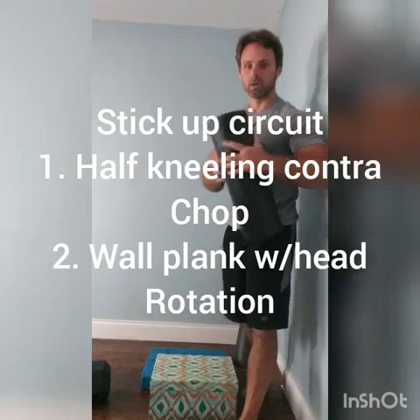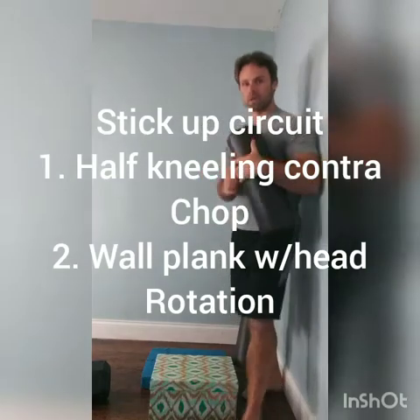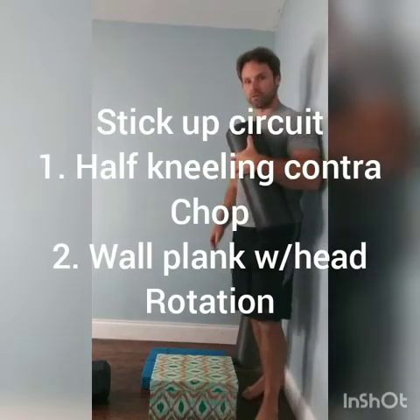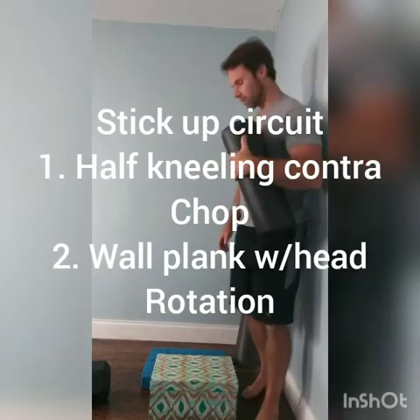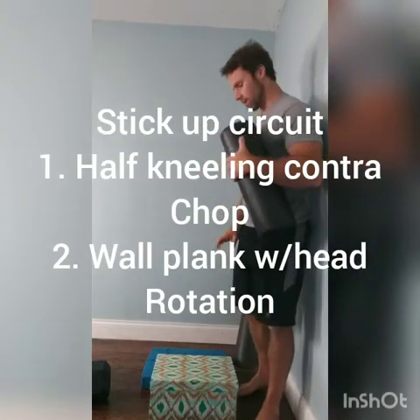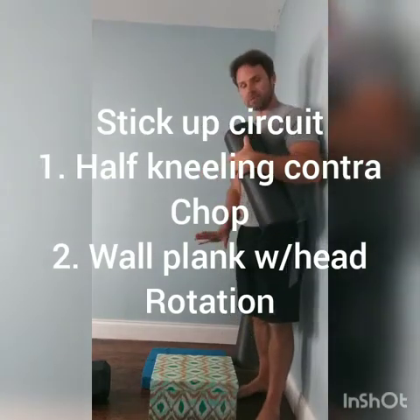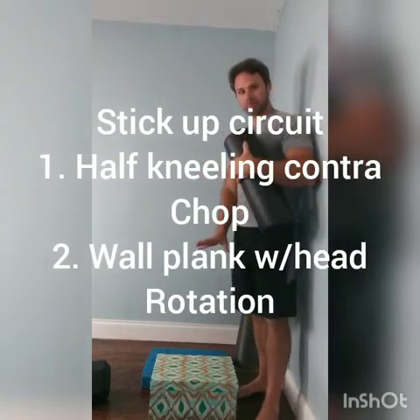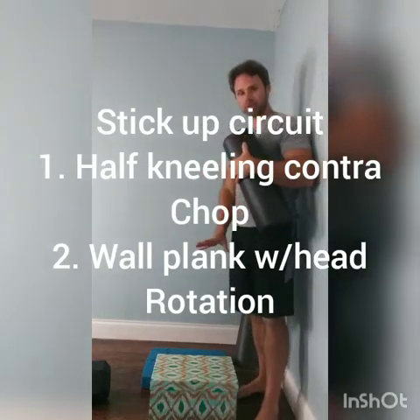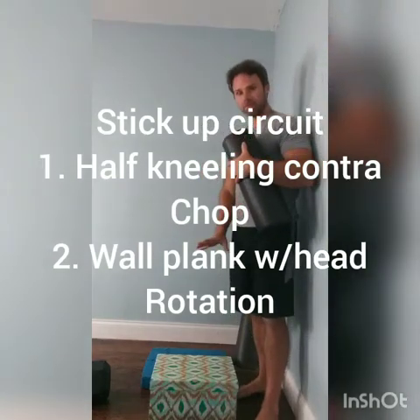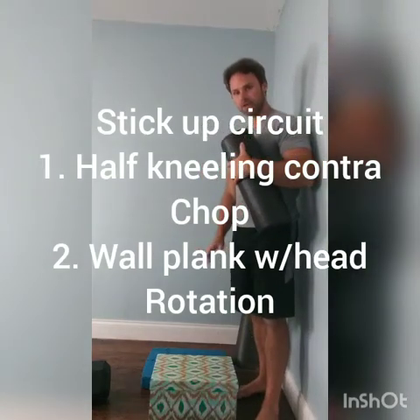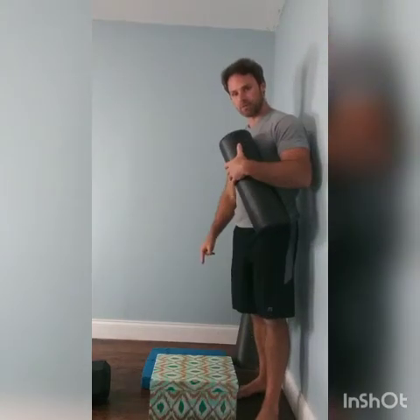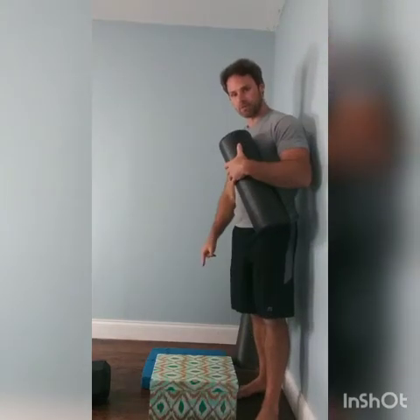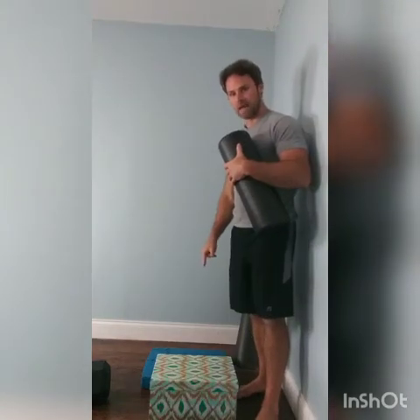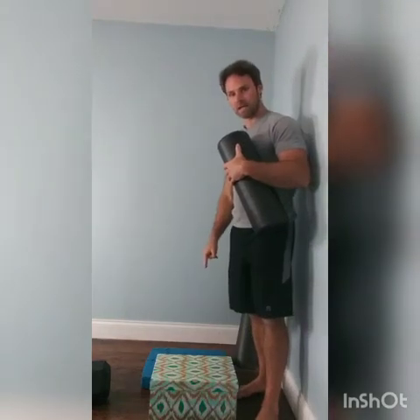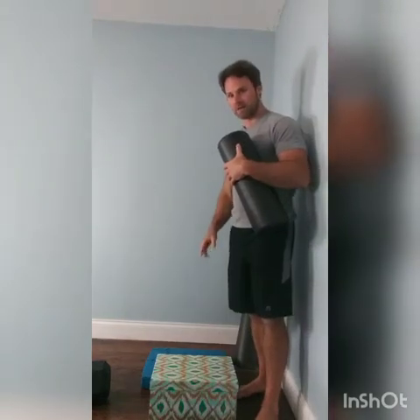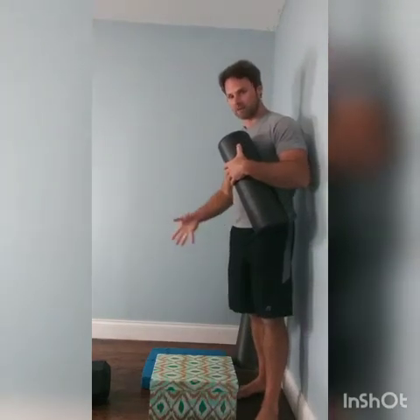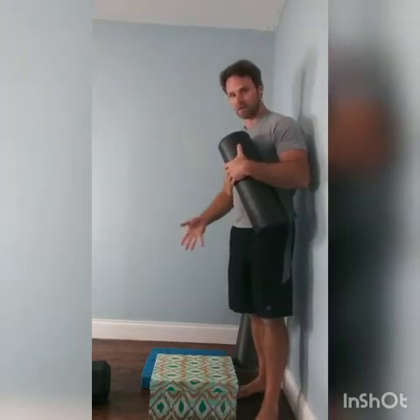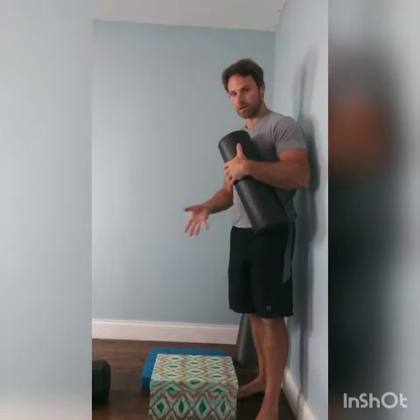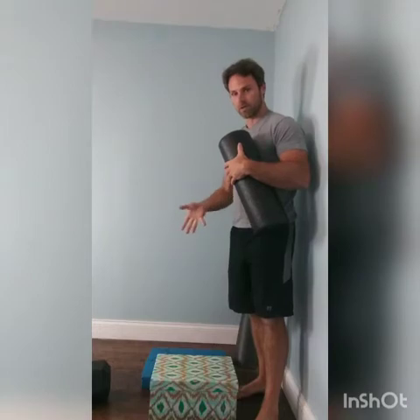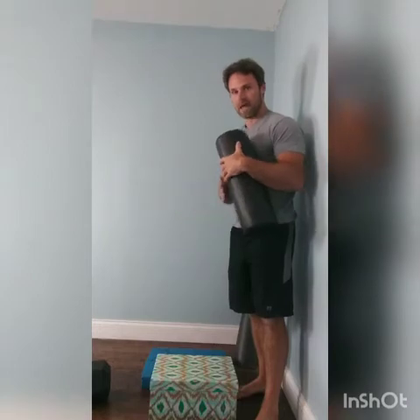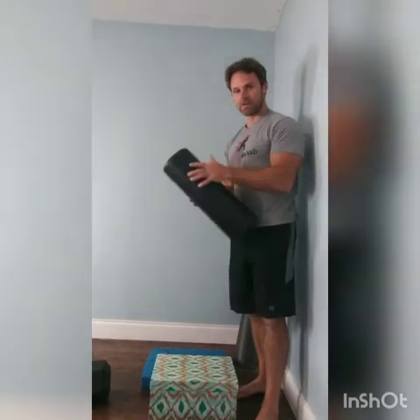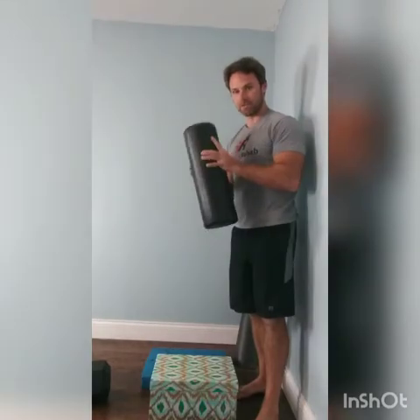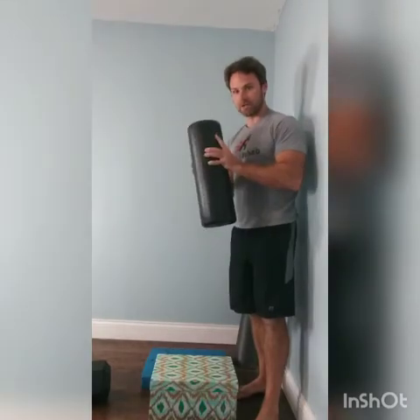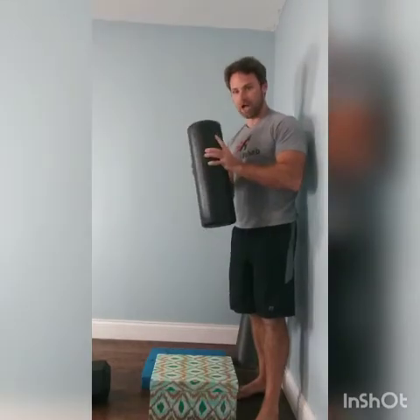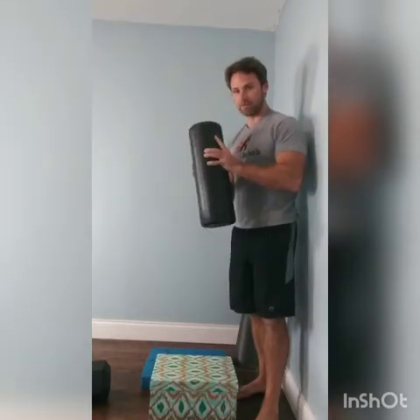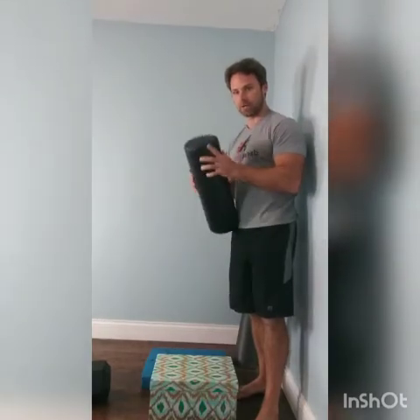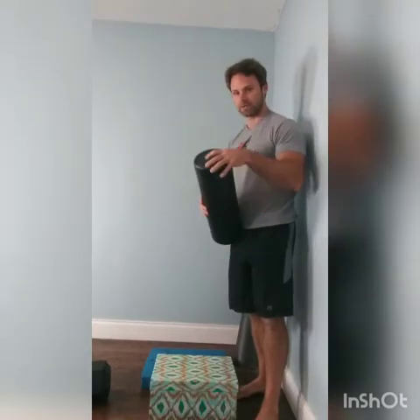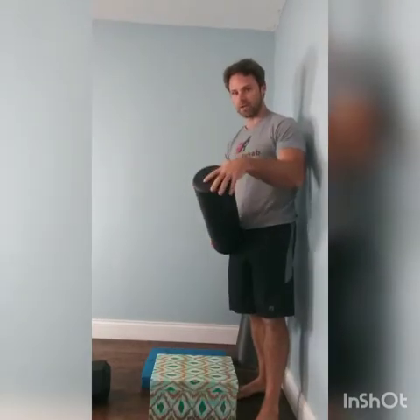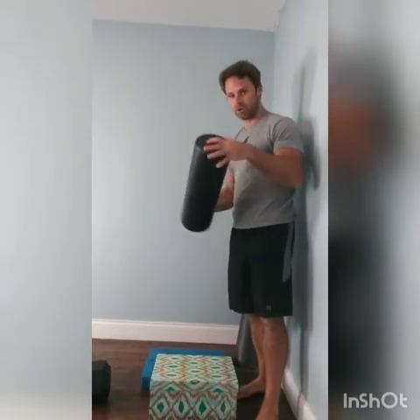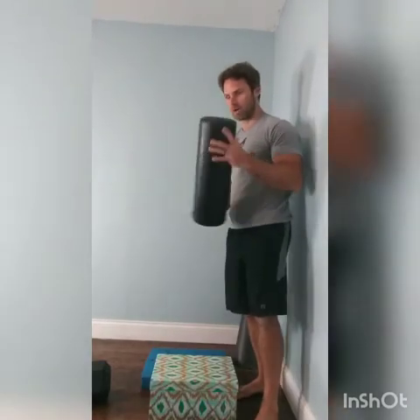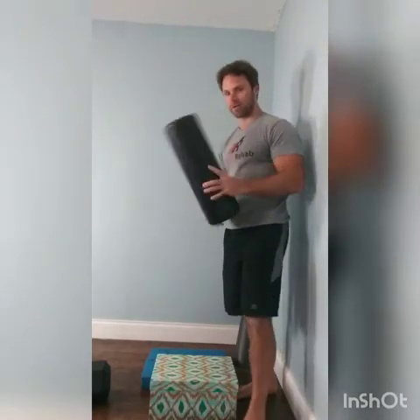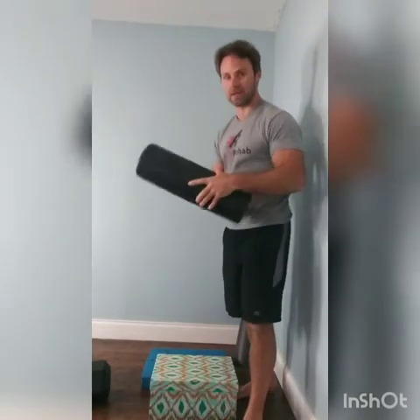Alright, so for this circuit, we're going to need something where we put our front foot on, something where we put our back knee on — that could just be a mat — and then something that we can chop with, like a yoga block or something like that.